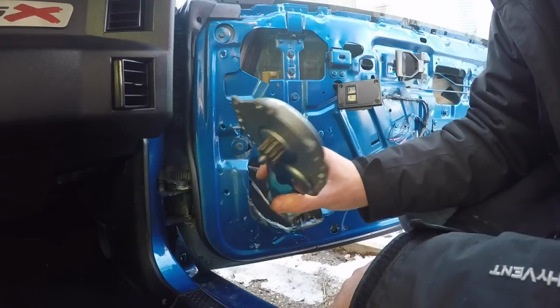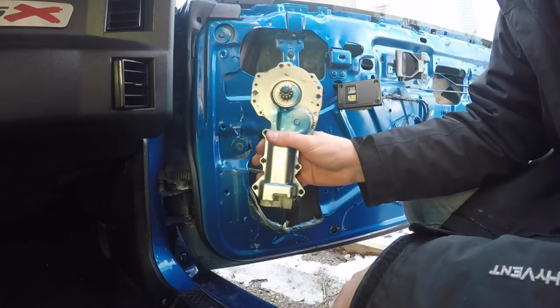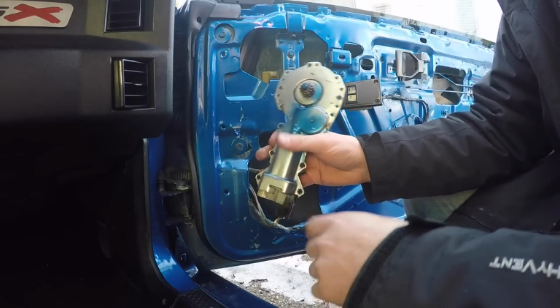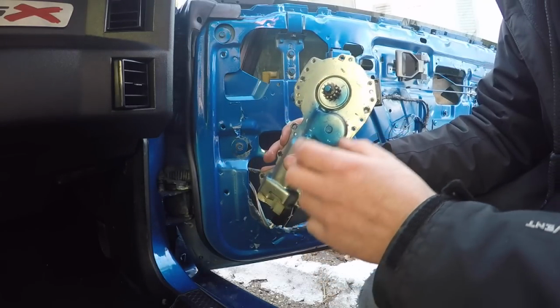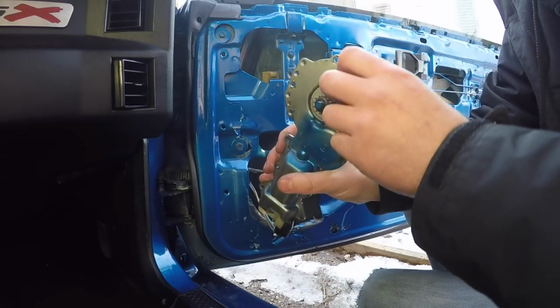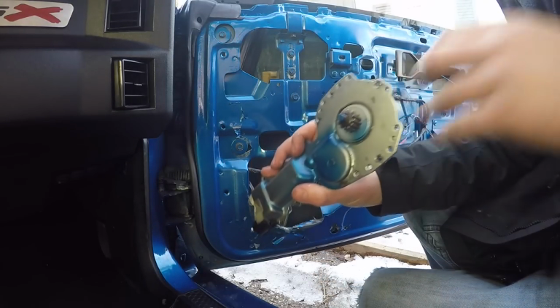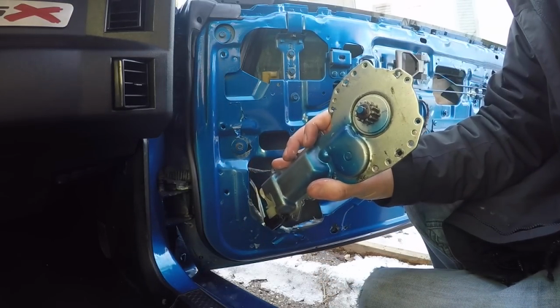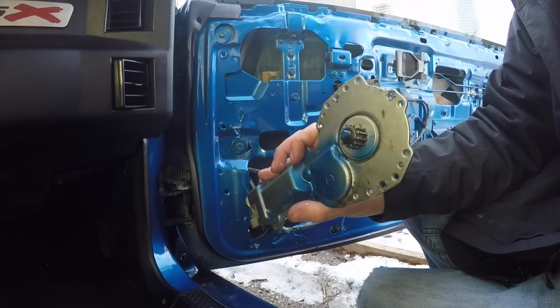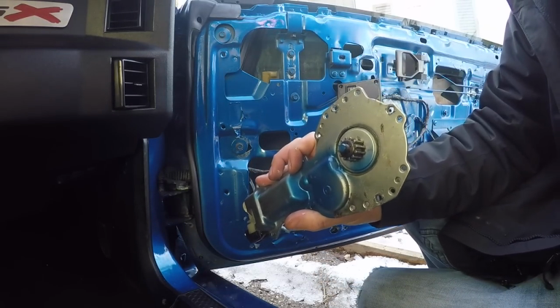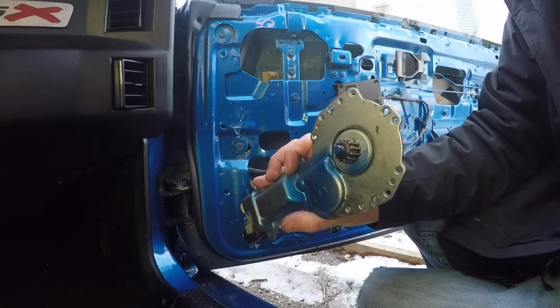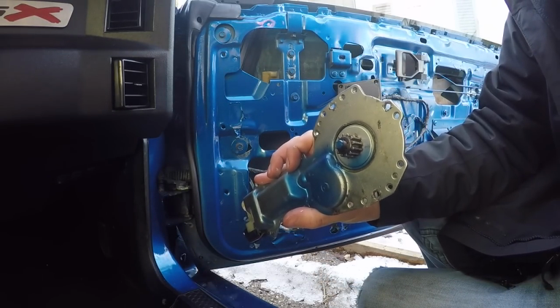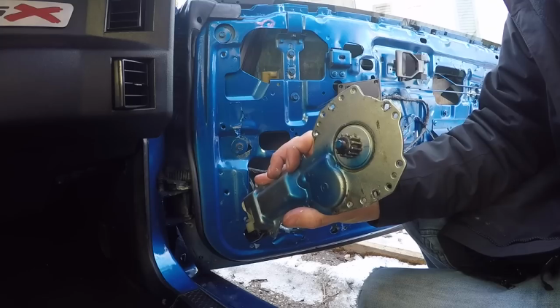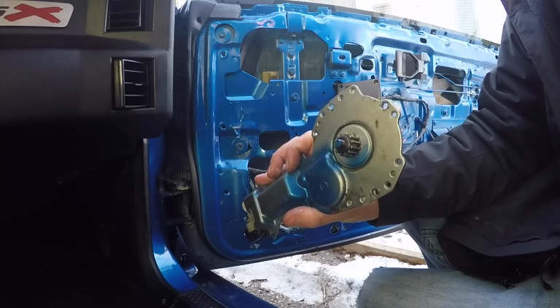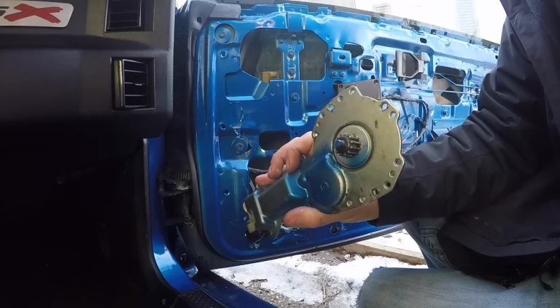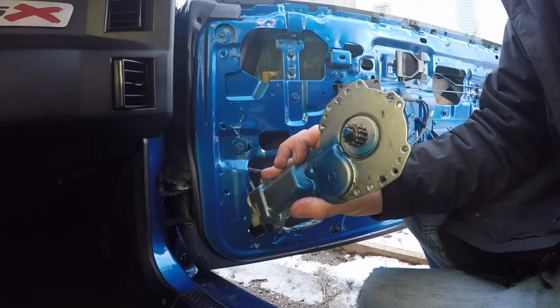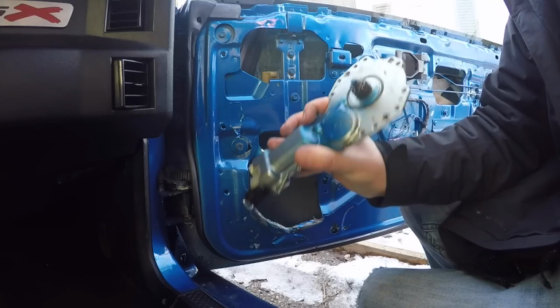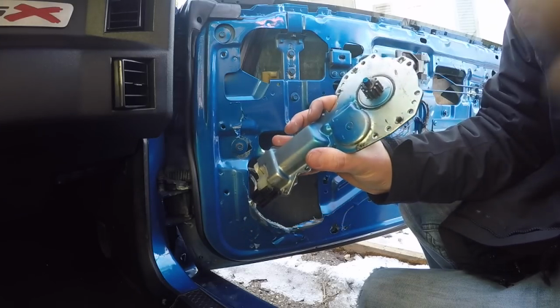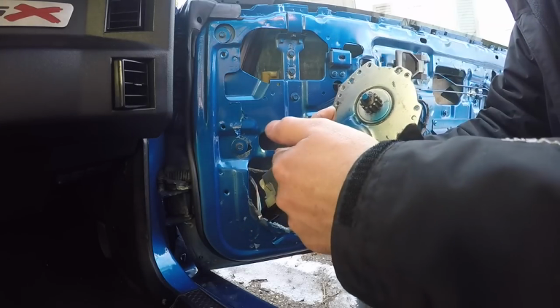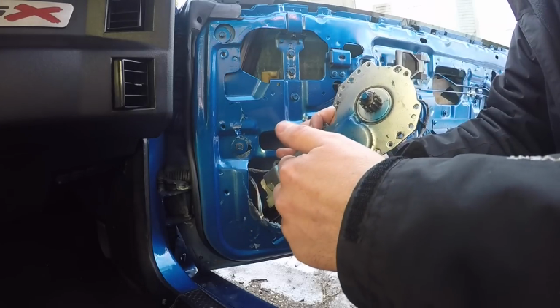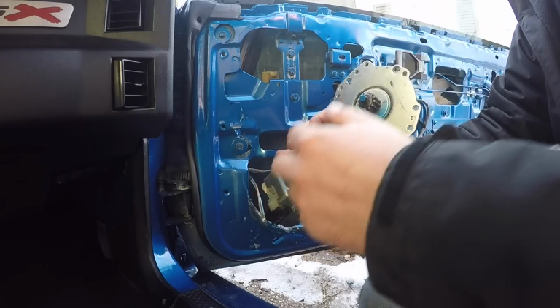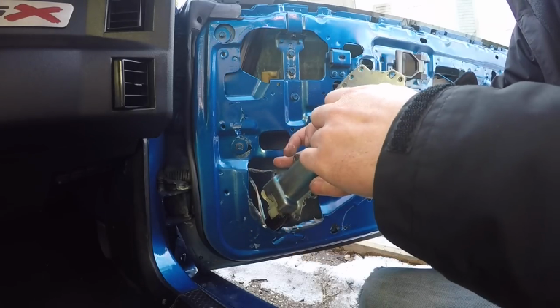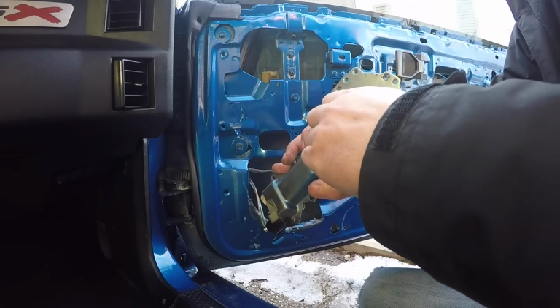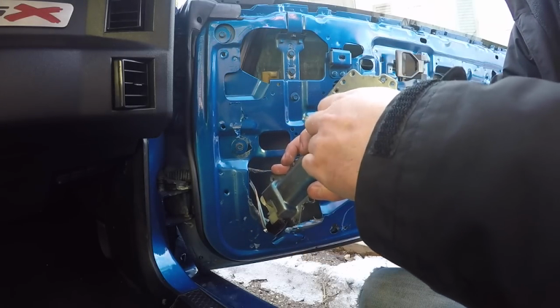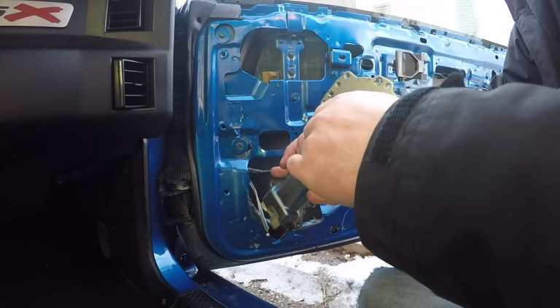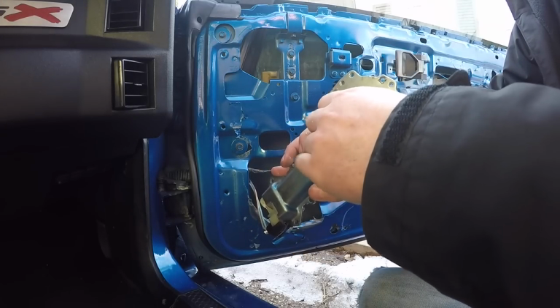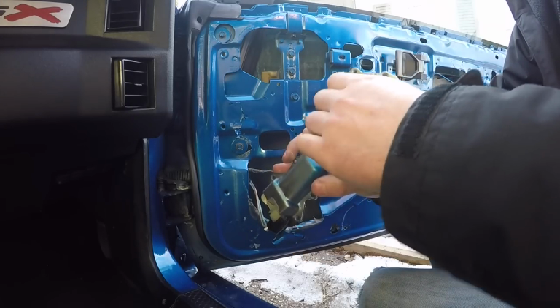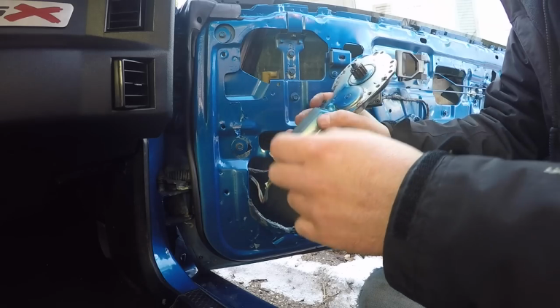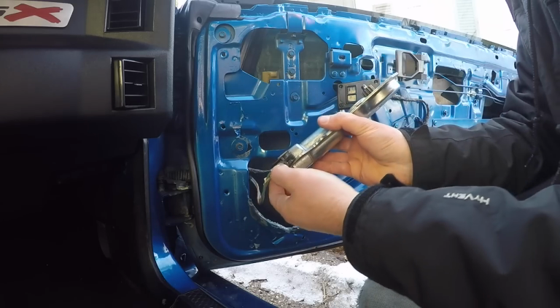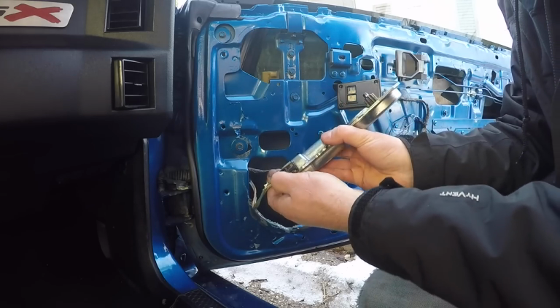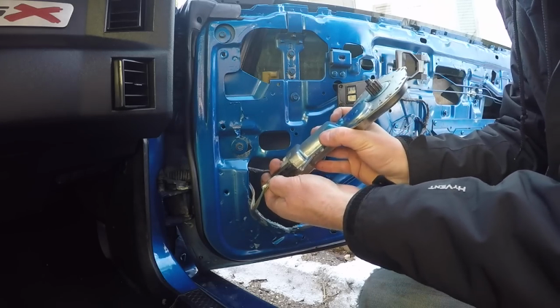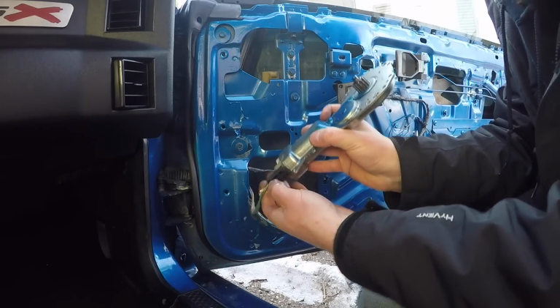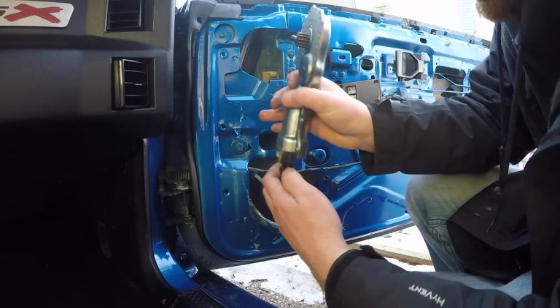Now I have the motor pulled out and plugged in. You can see when I press the switch, nothing happens at all — I hear a little movement but this doesn't move at all, so this thing is totally shot. Let's plug the new one in here.